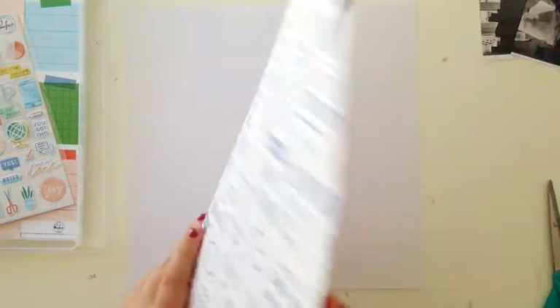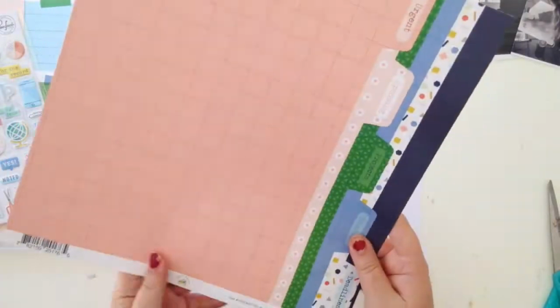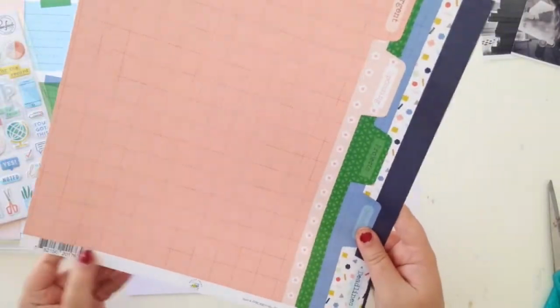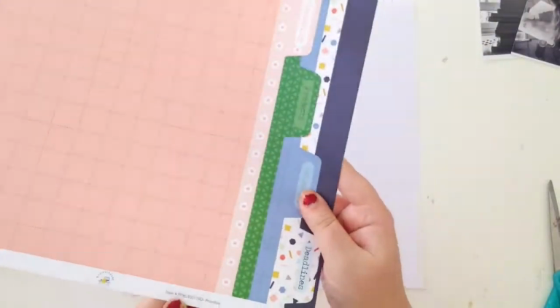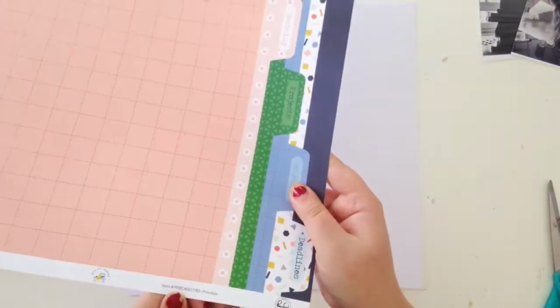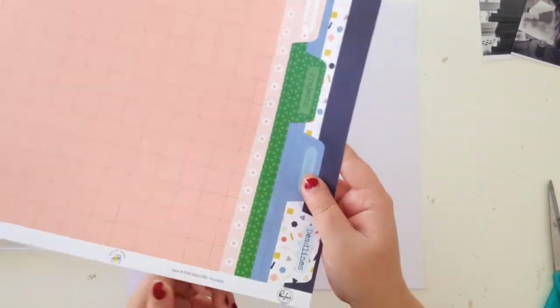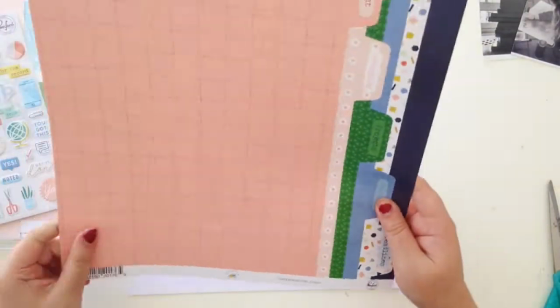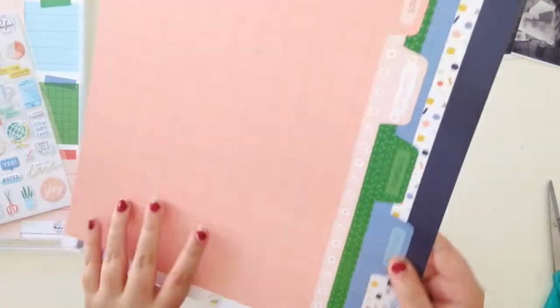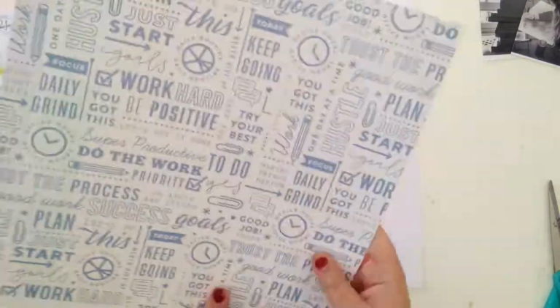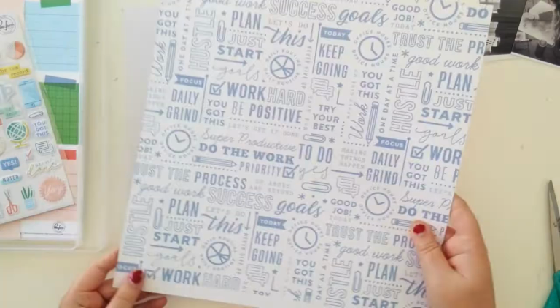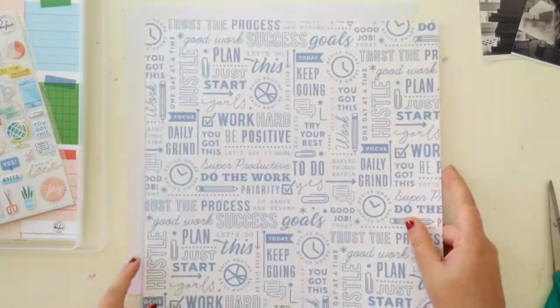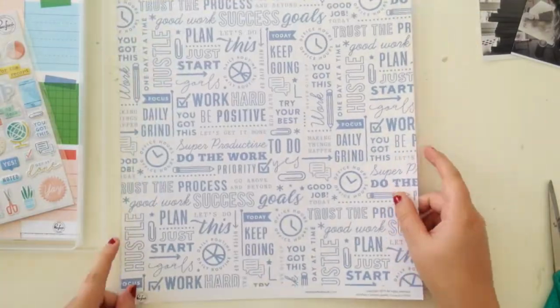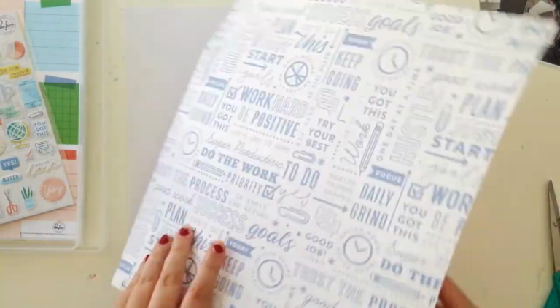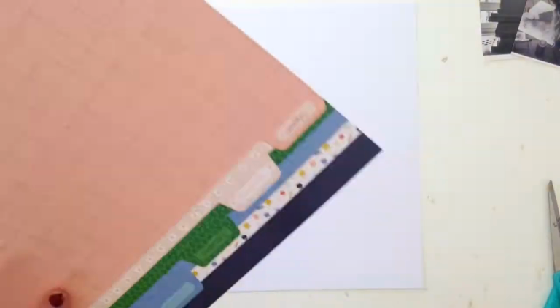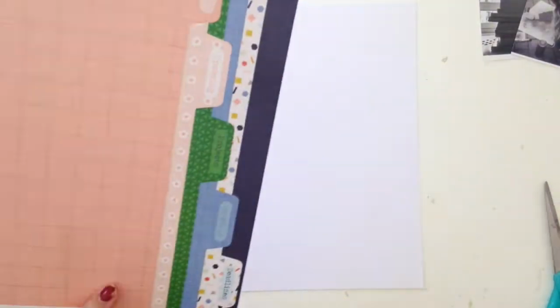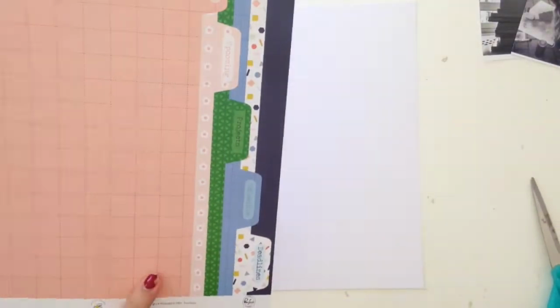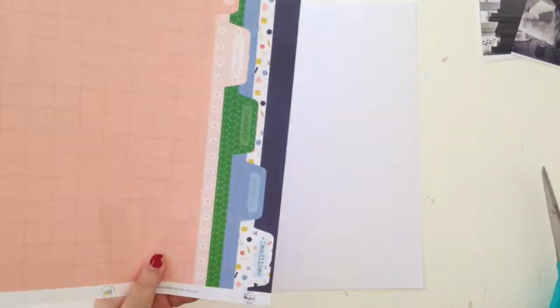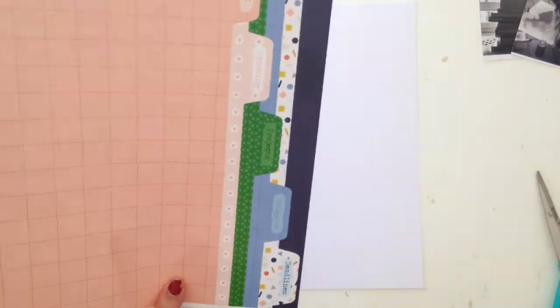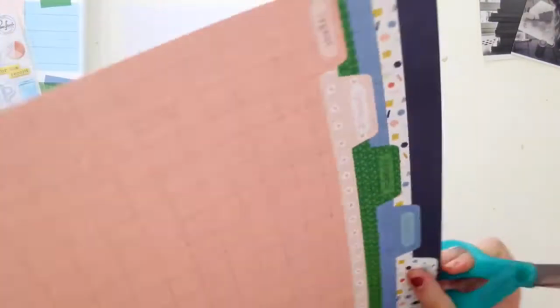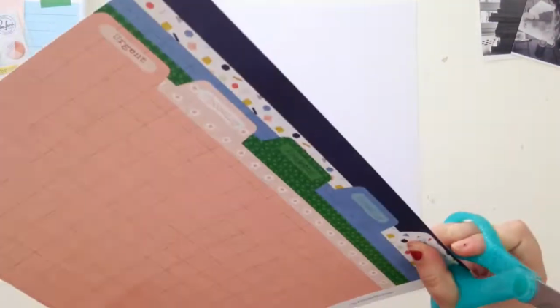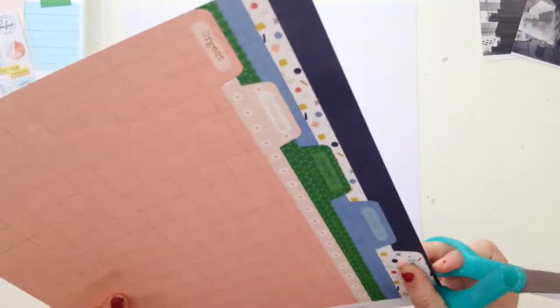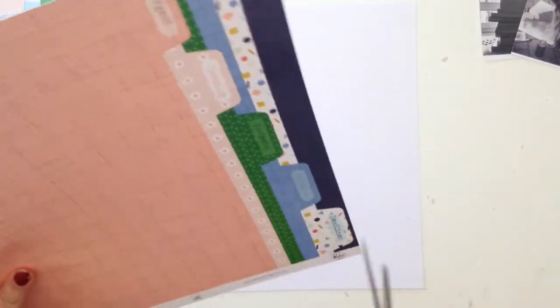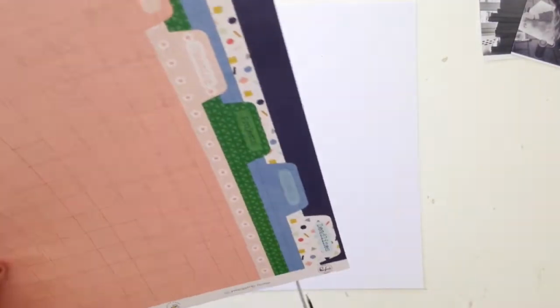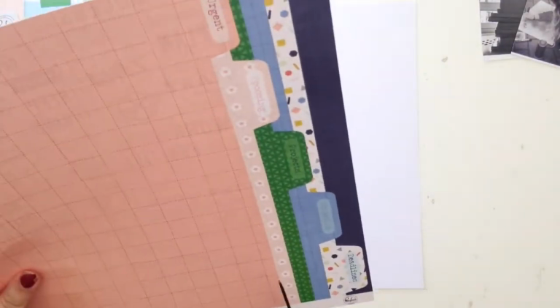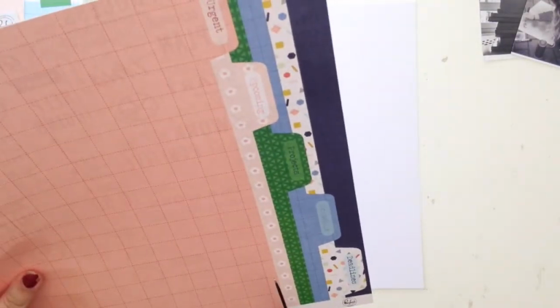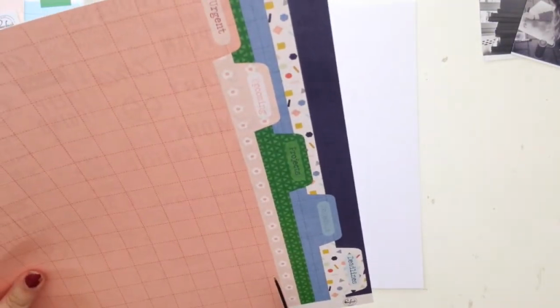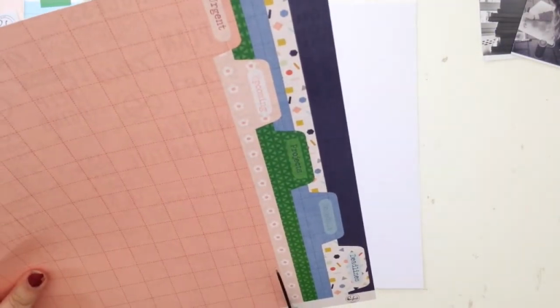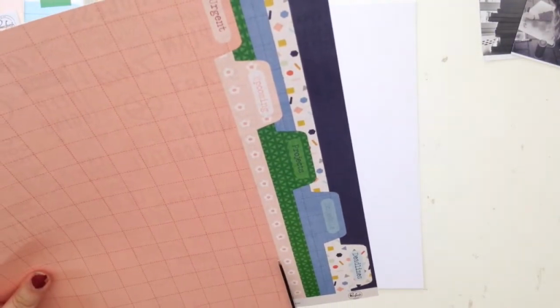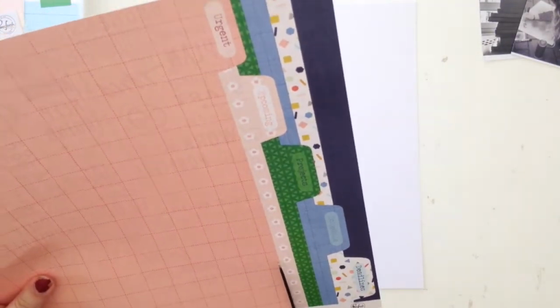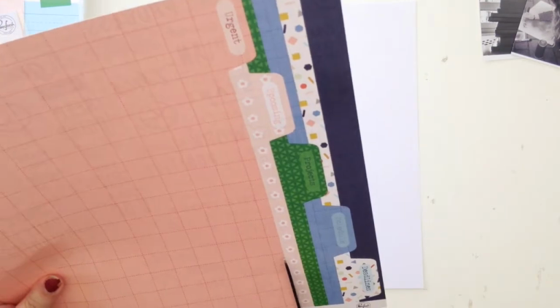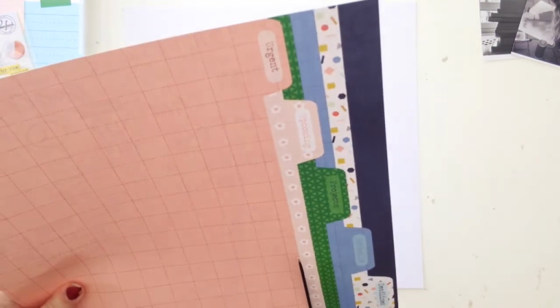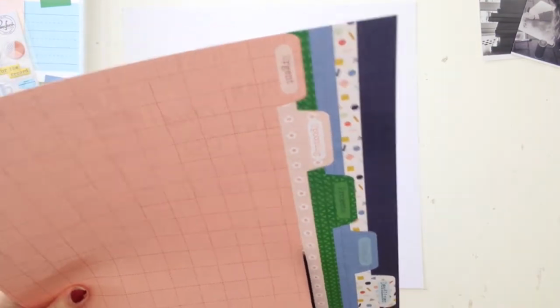Hi everyone, it's Elsie here and I have another Paintbrush Studio layout for you today and I'm using the Office Hours collection.